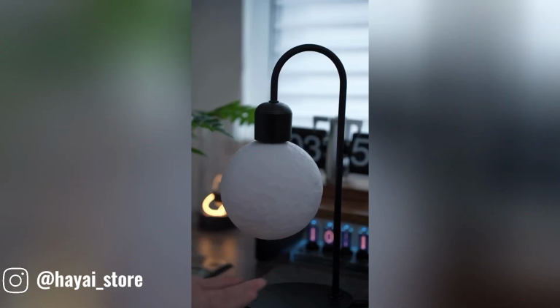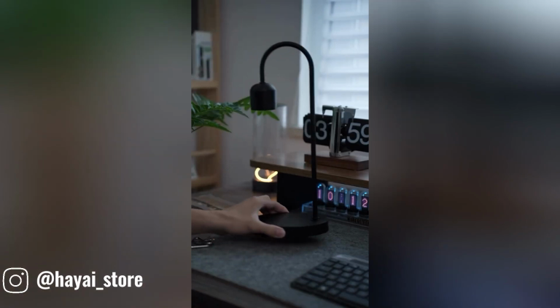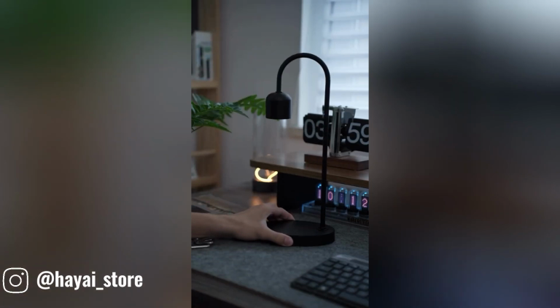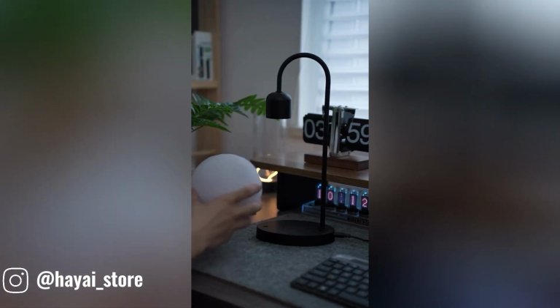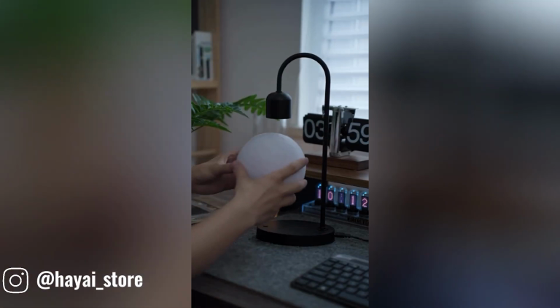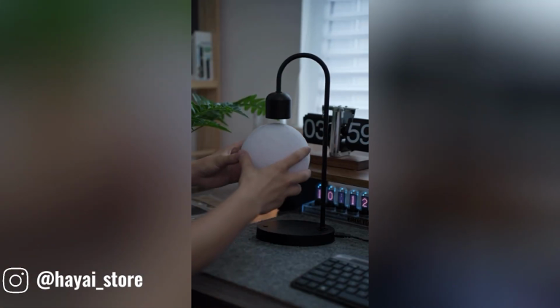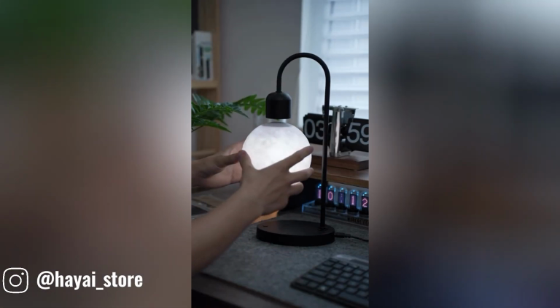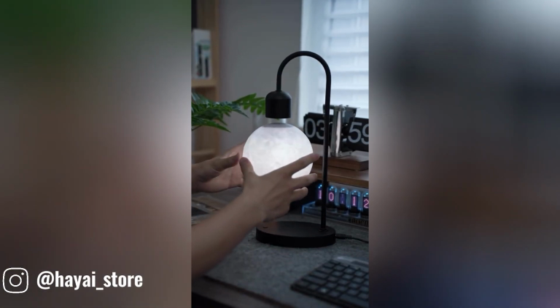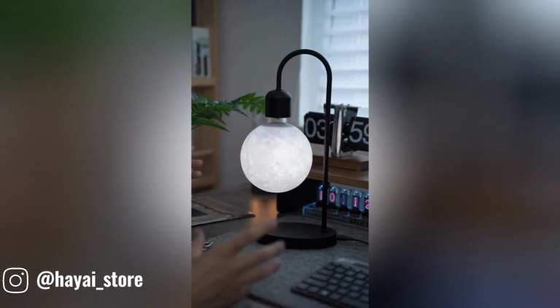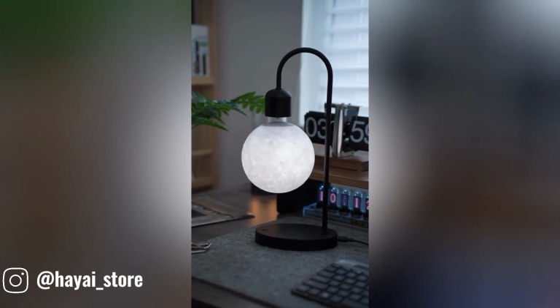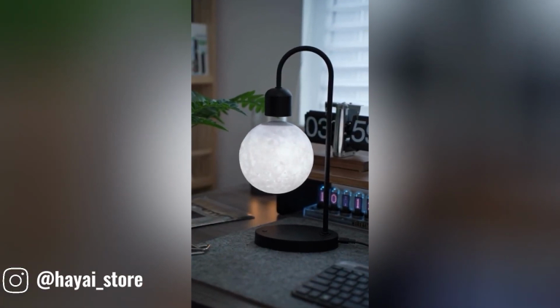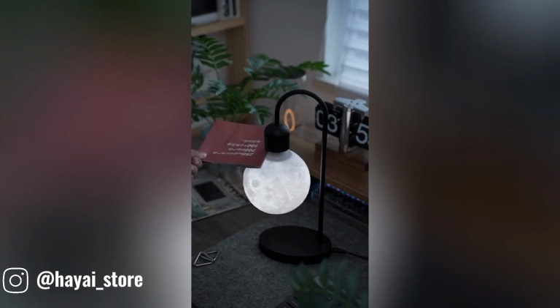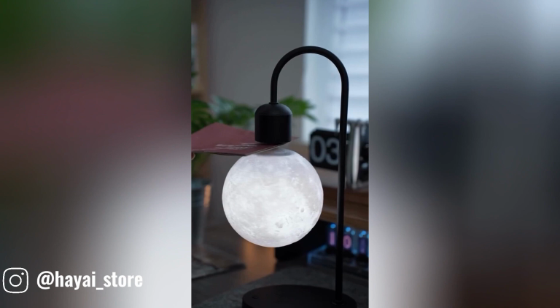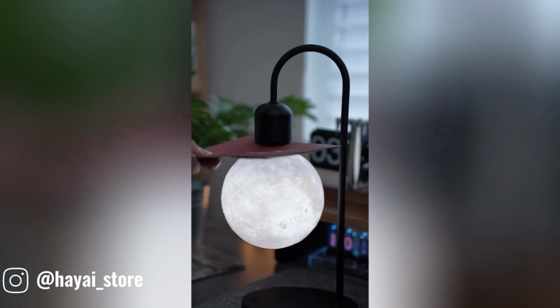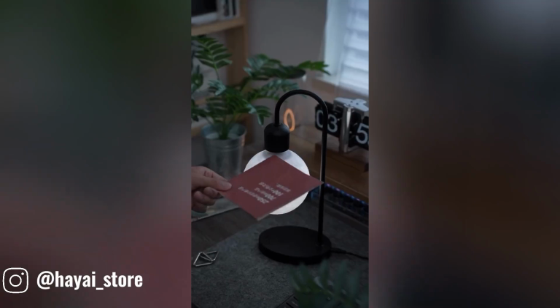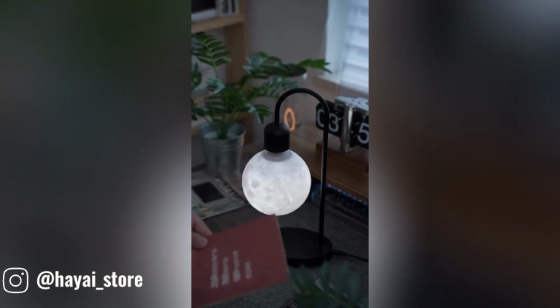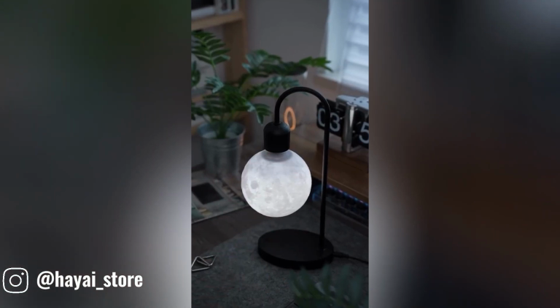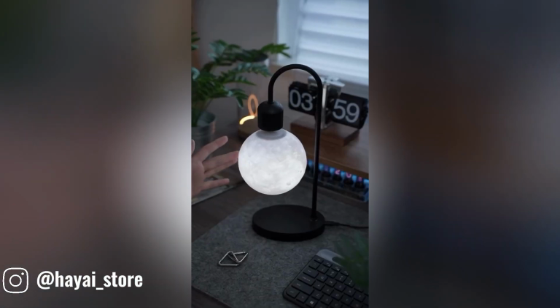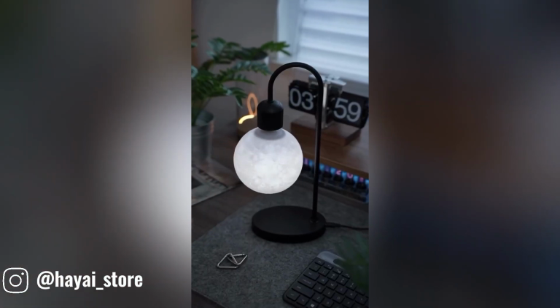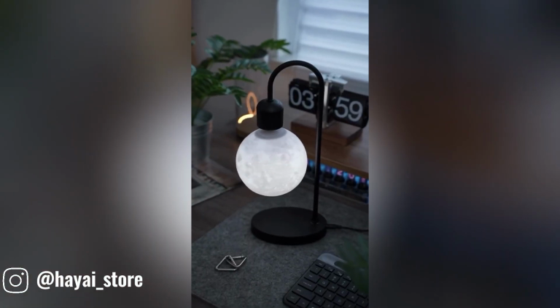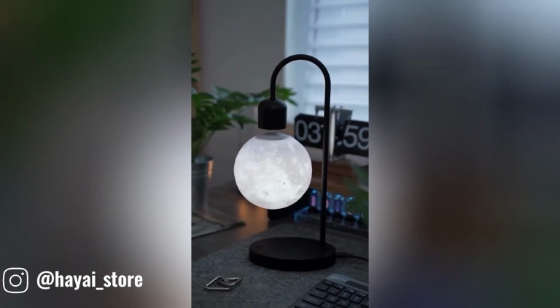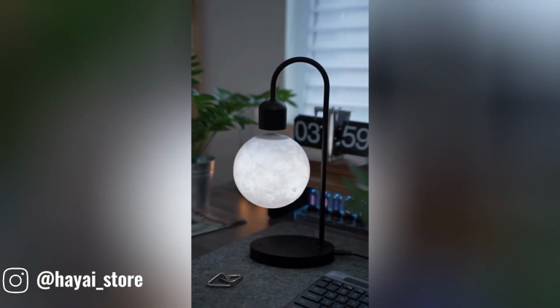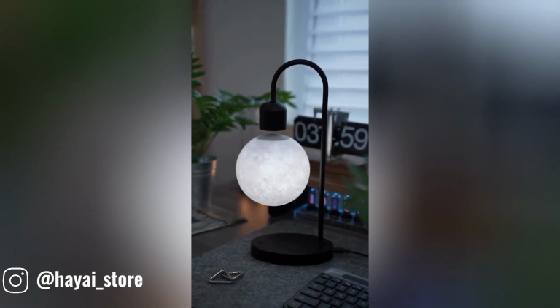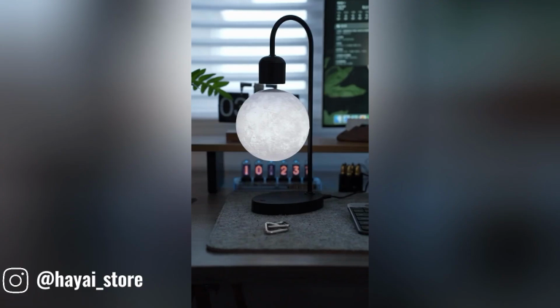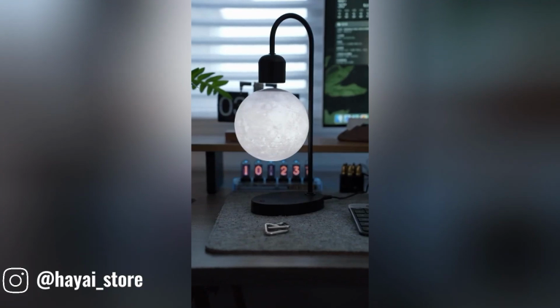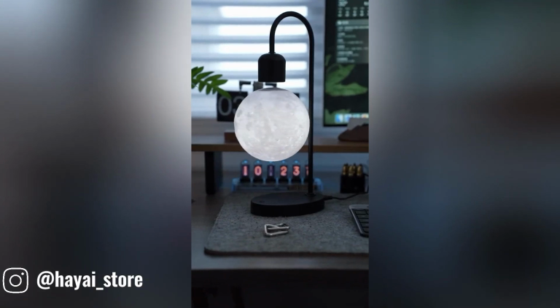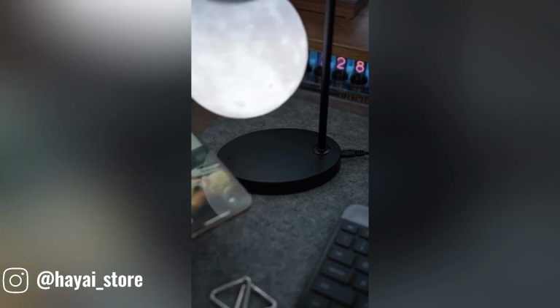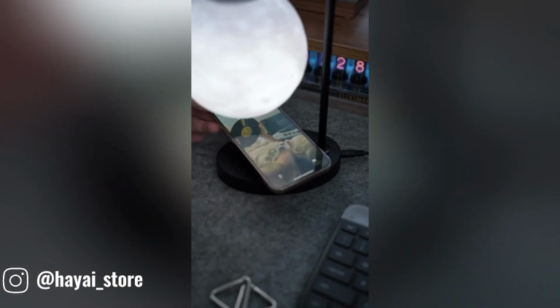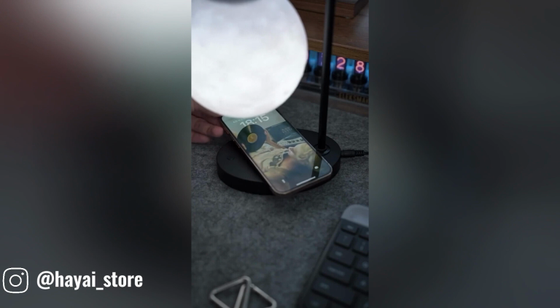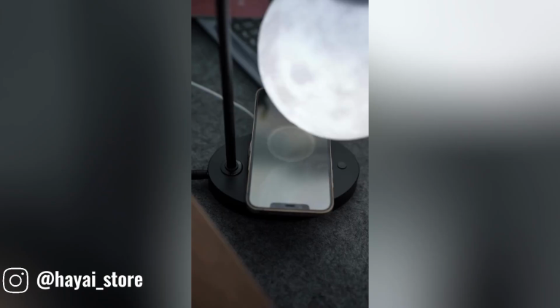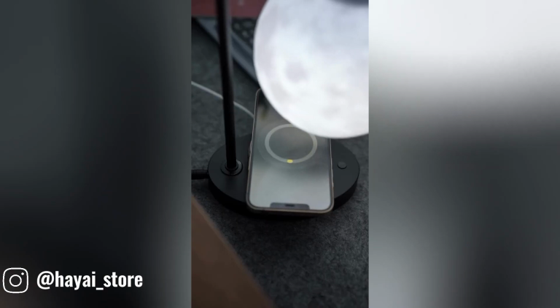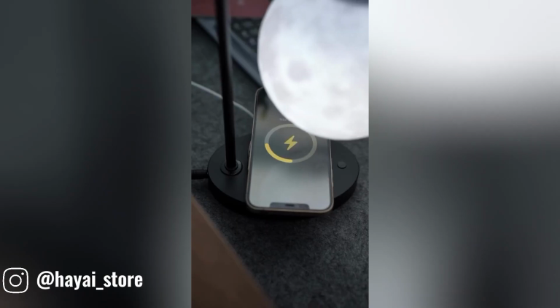The wireless magnetic suspension moon lamp is a captivating addition to any room. With its adjustable color temperature settings and innovative magnetic levitation technology, it offers both convenience and aesthetic appeal.